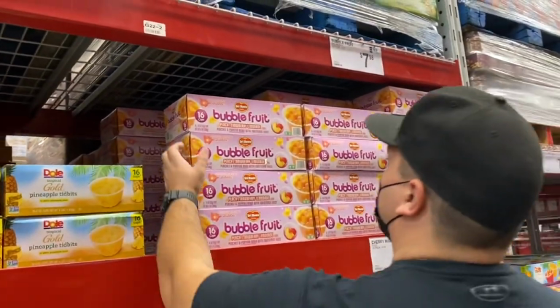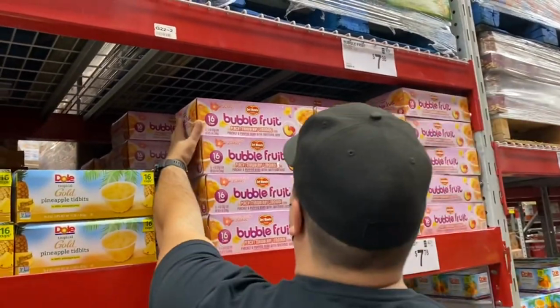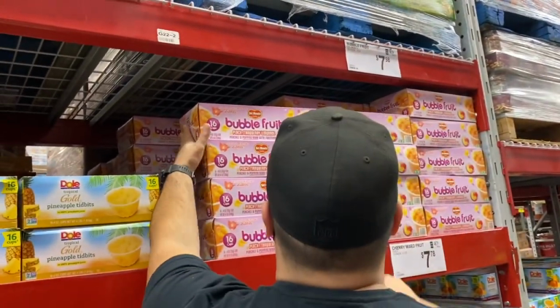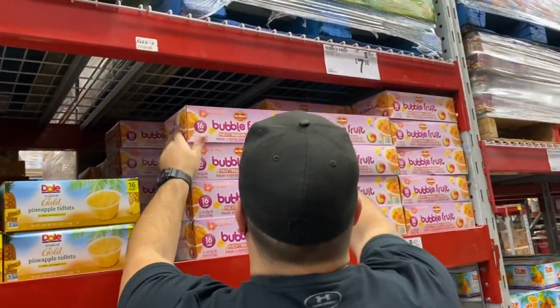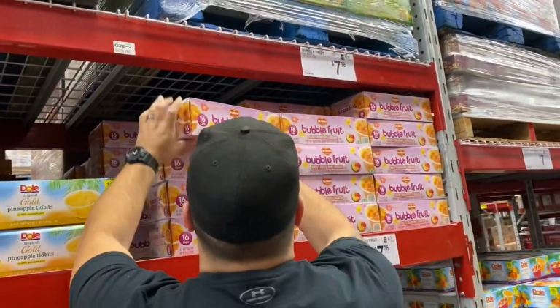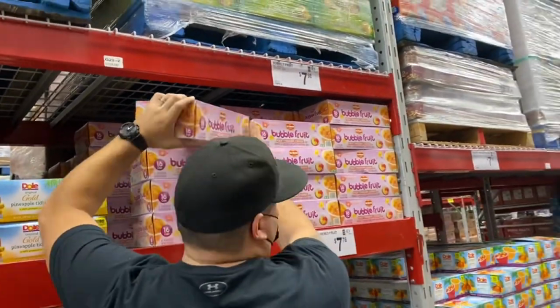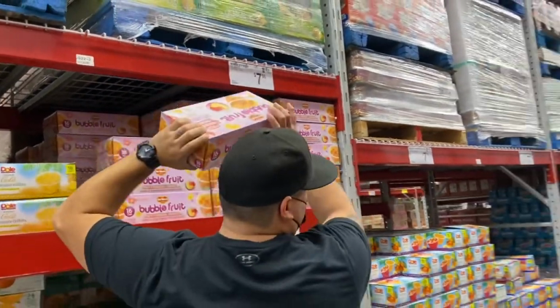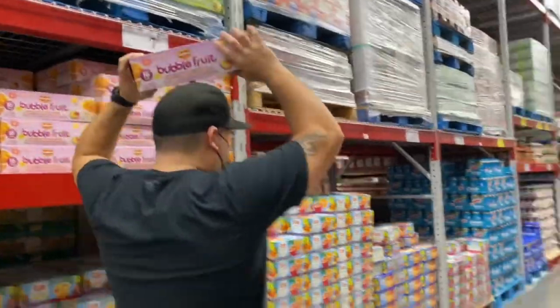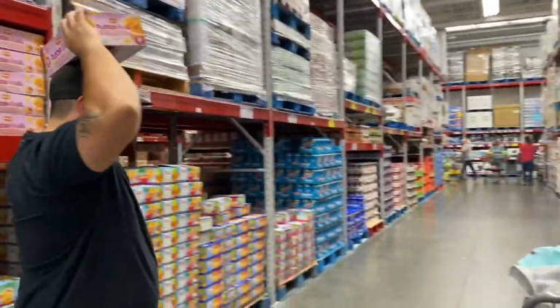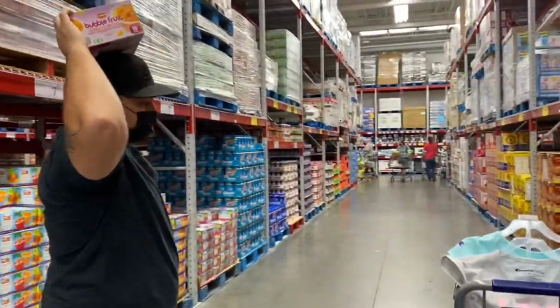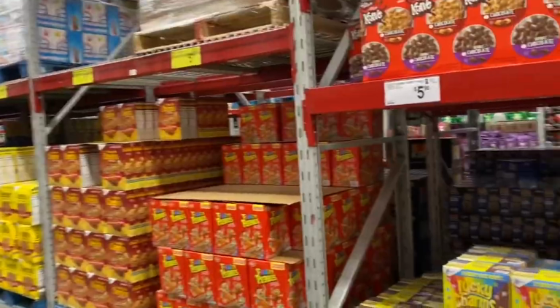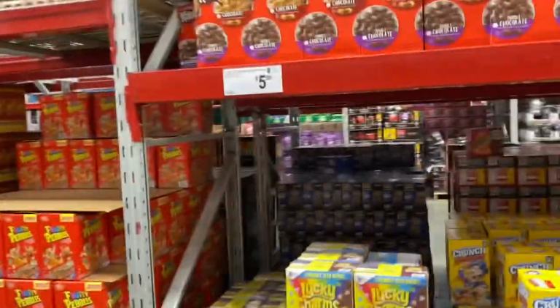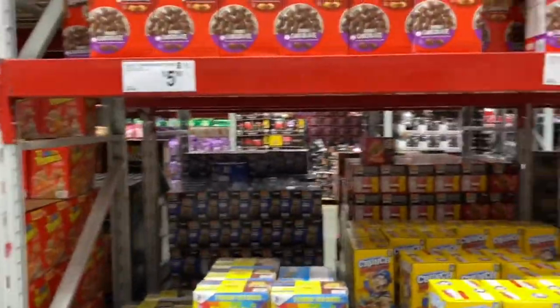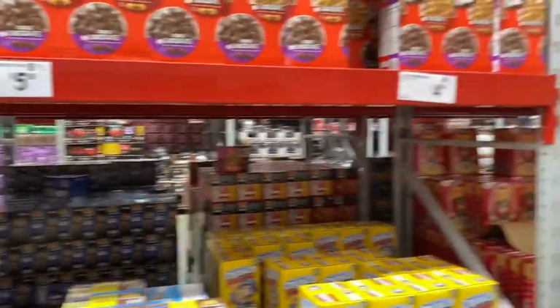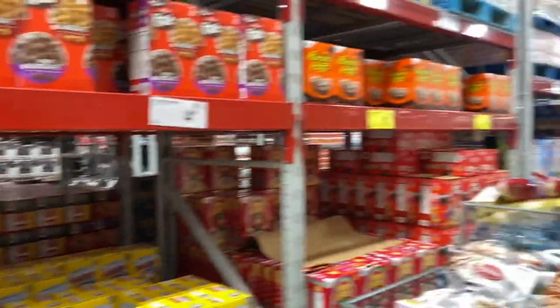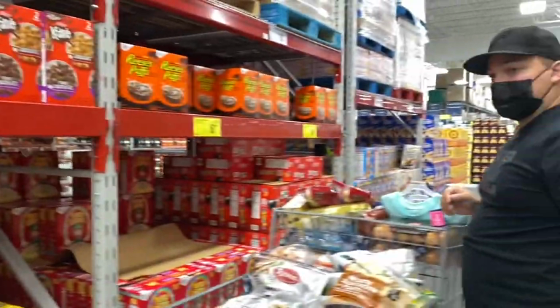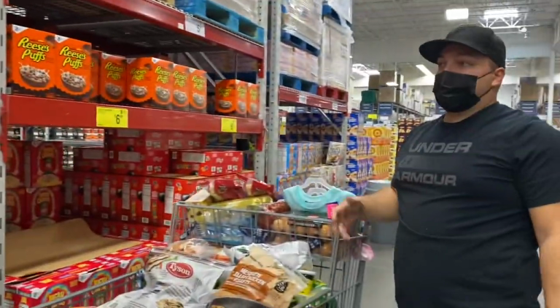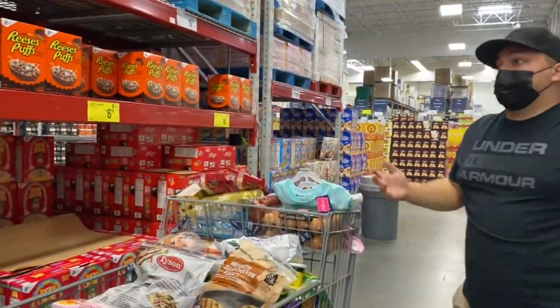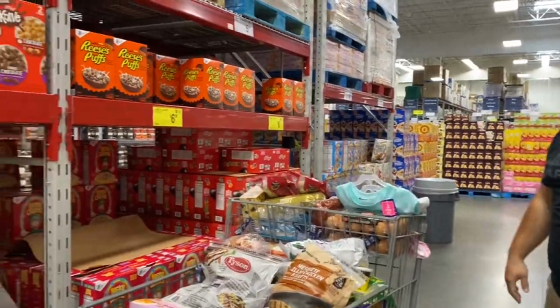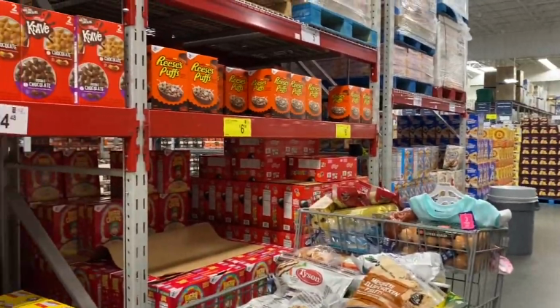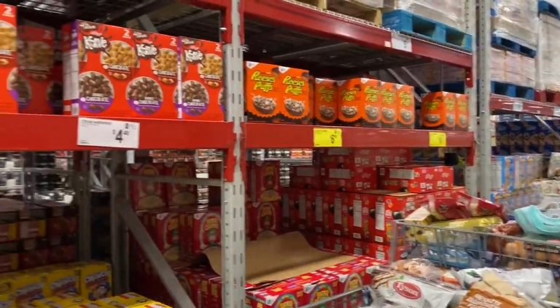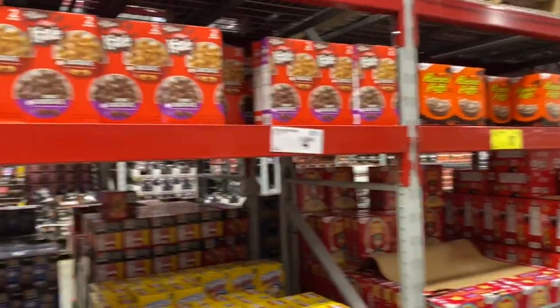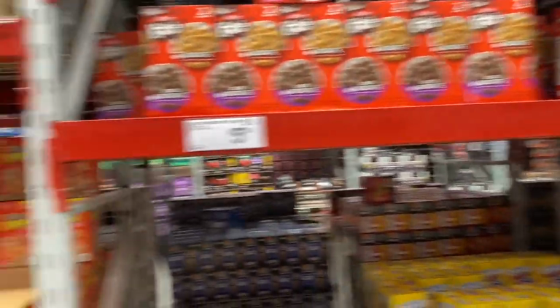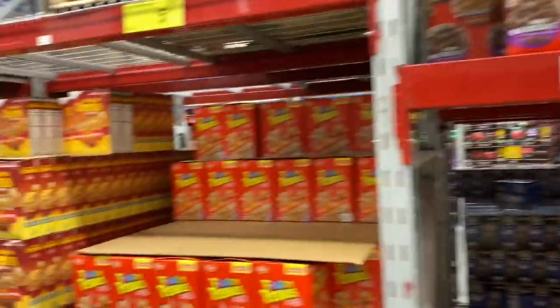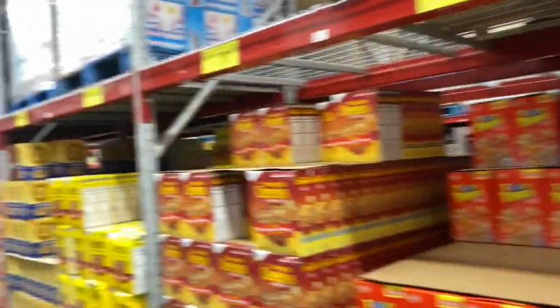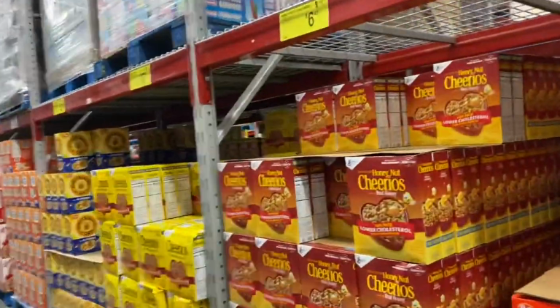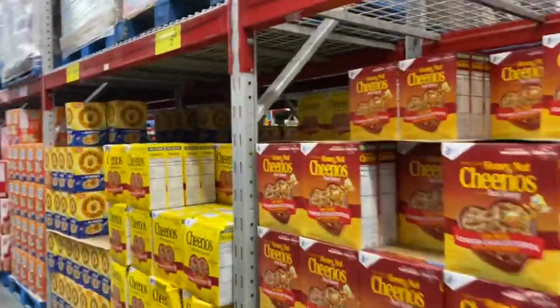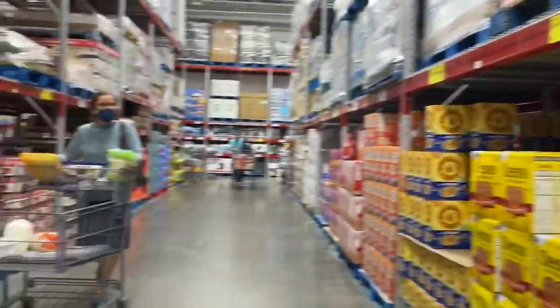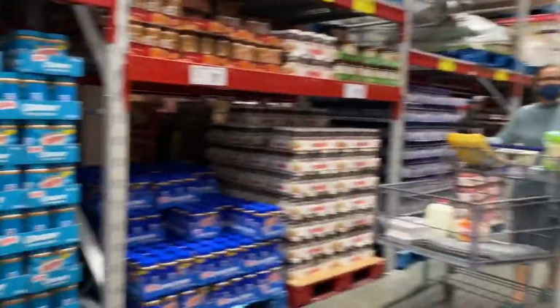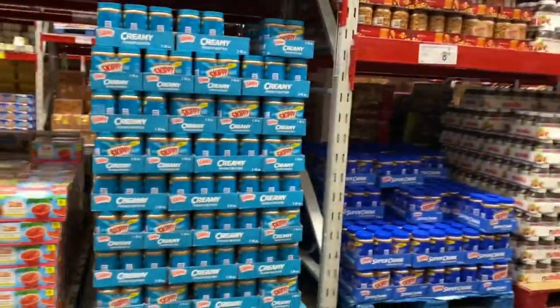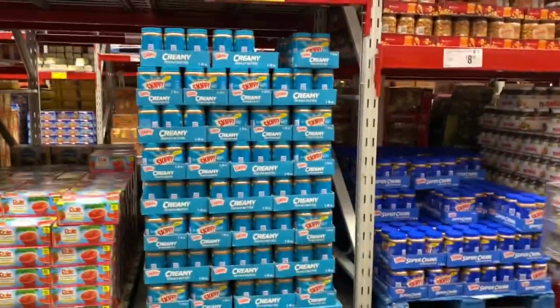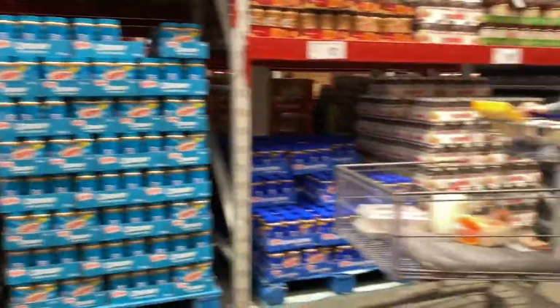Let's get some of those bubble fruits — just one. I don't know if we should get the cereal here or just get it at the grocery store. Sometimes they have sales at the grocery store.